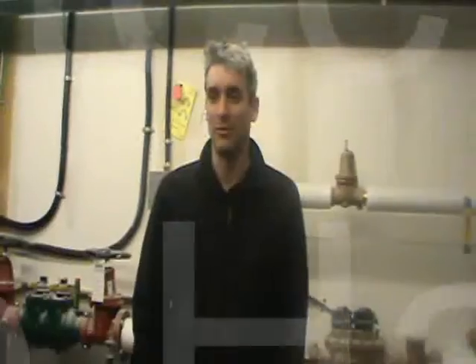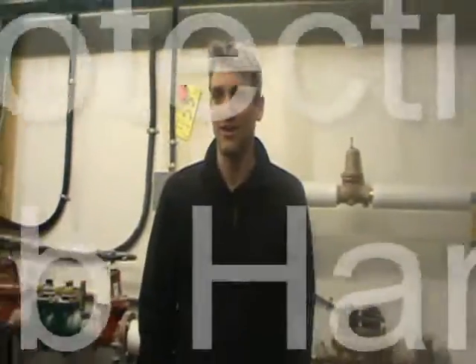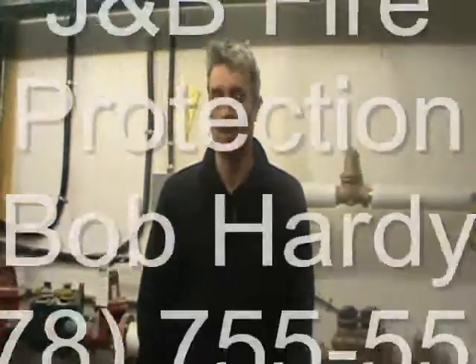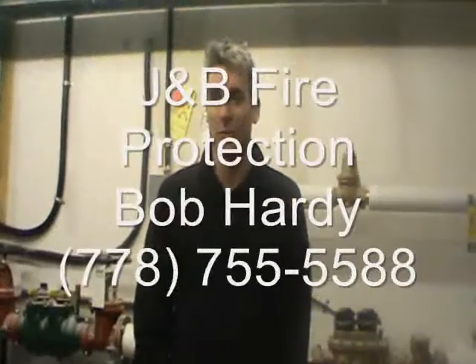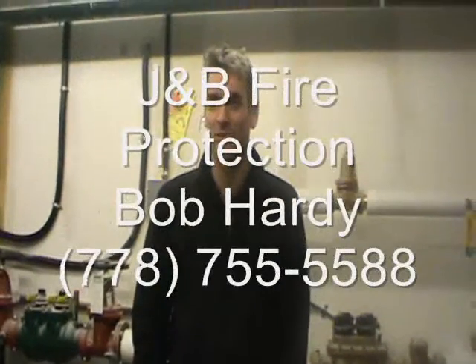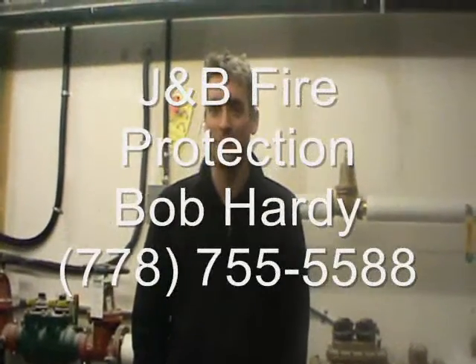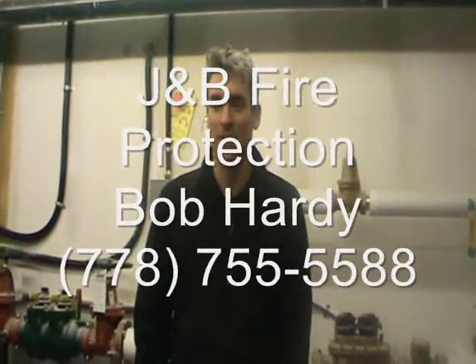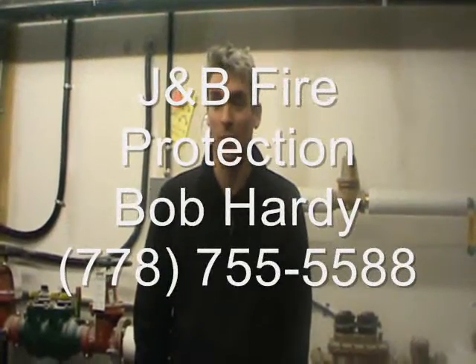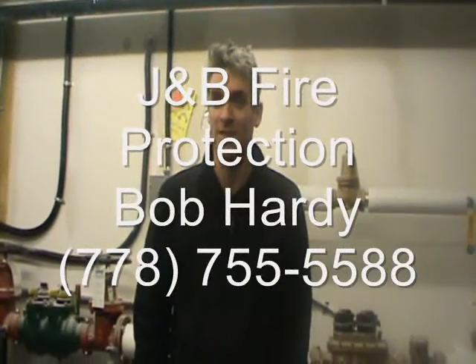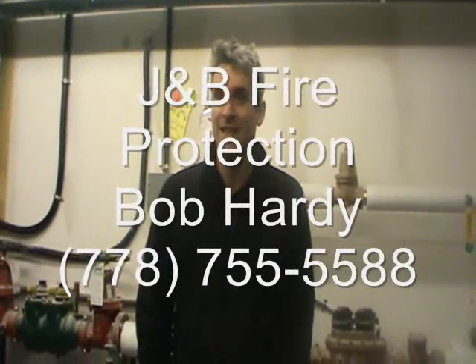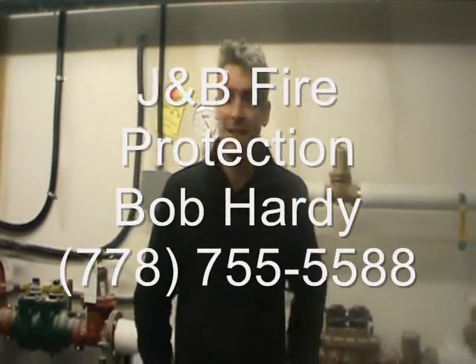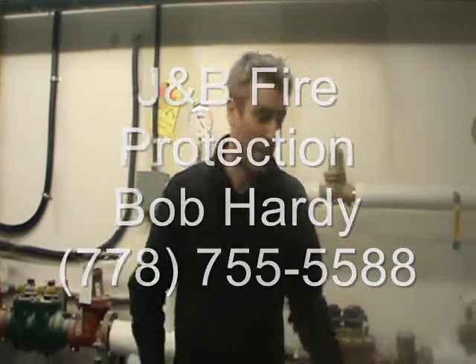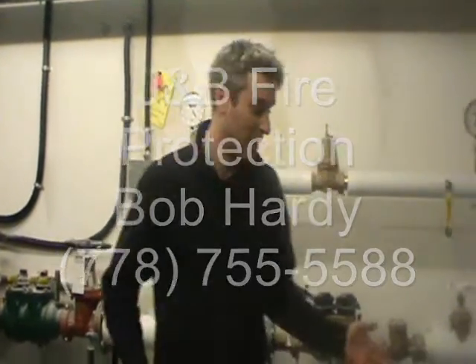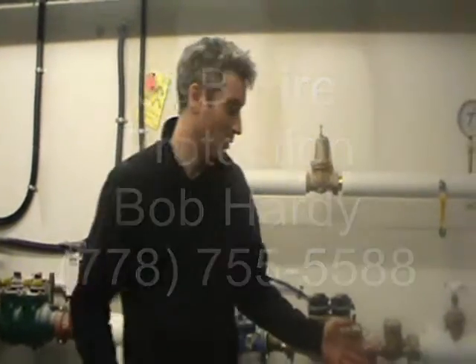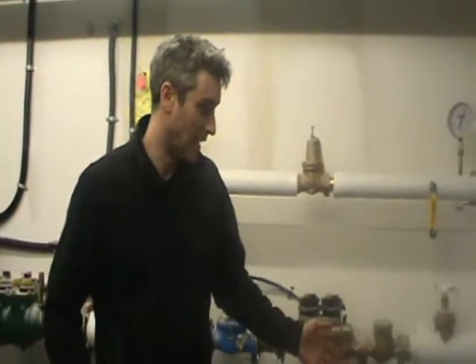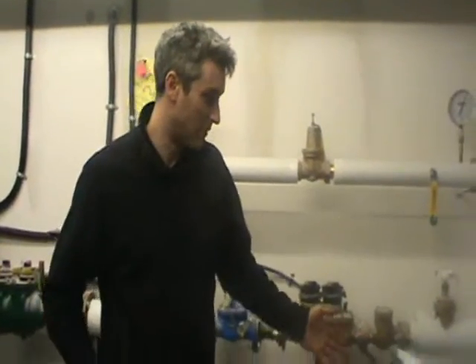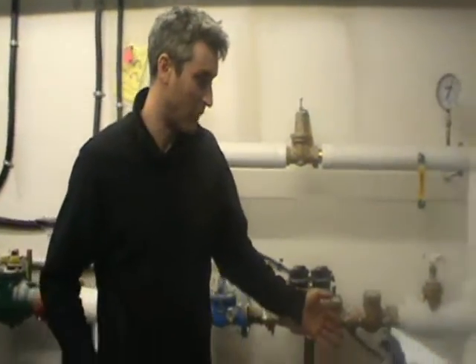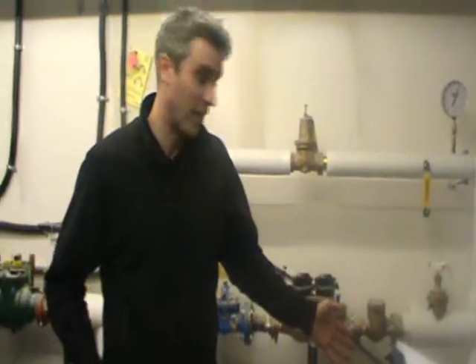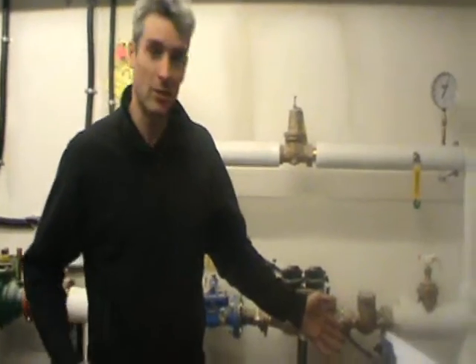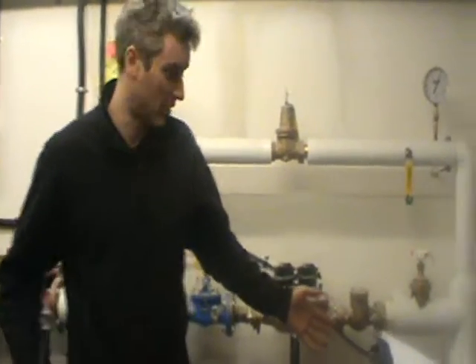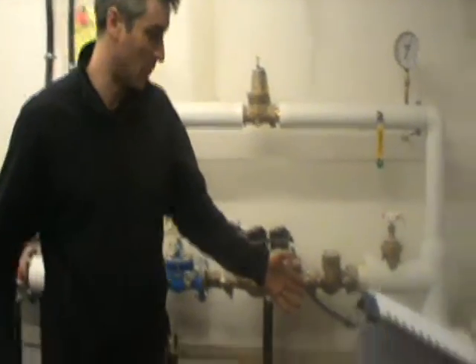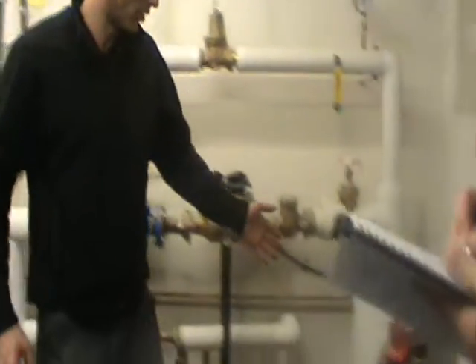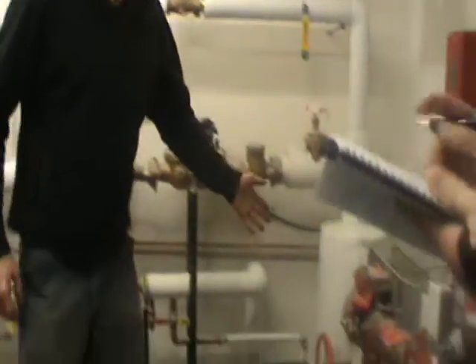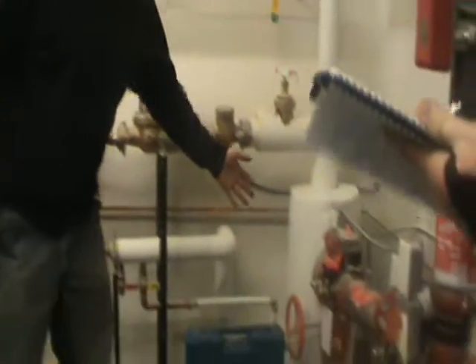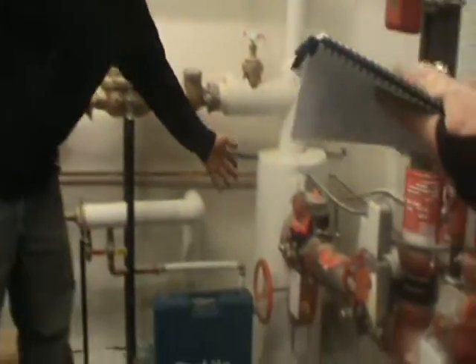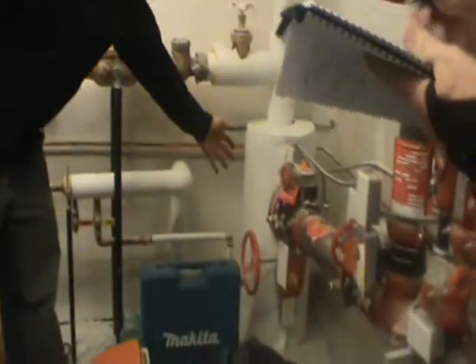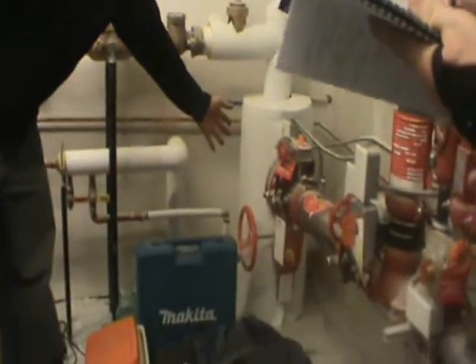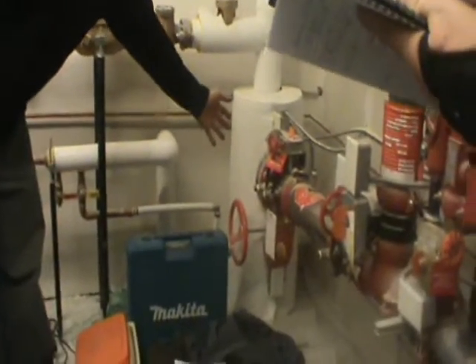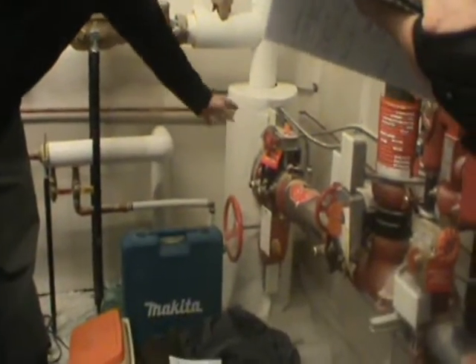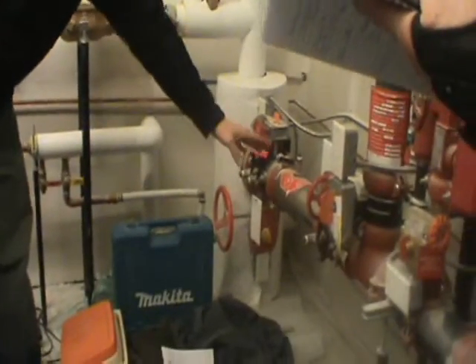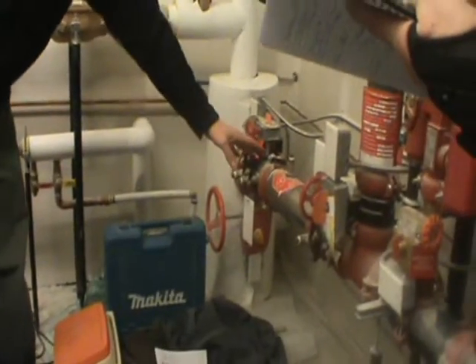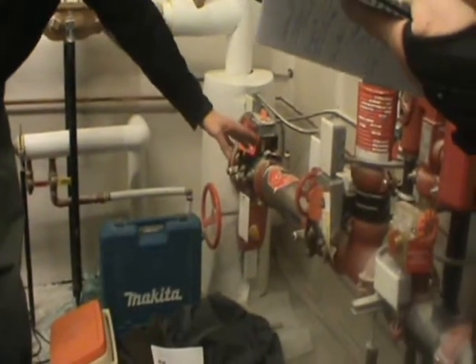This is the fire protection system here at Pentec and Kiwanis. We begin here with the backflow preventer — the water line comes in, and you have your main control valves and your backflow assembly.